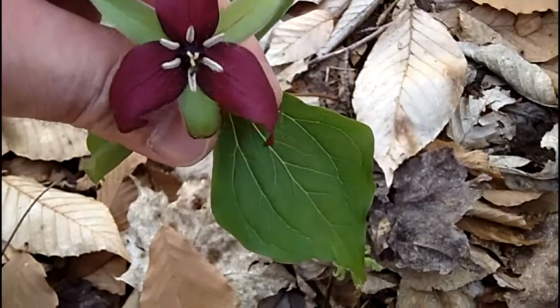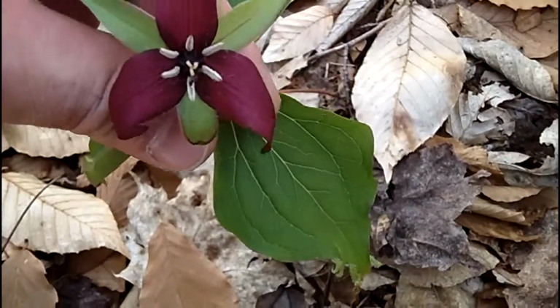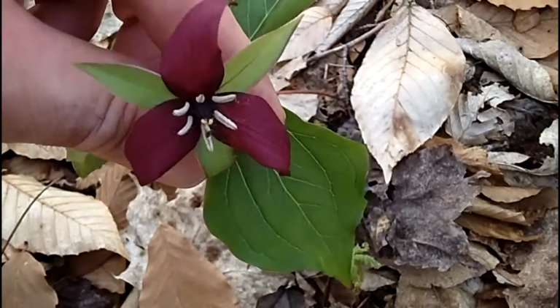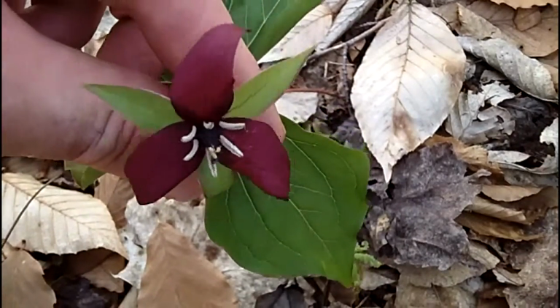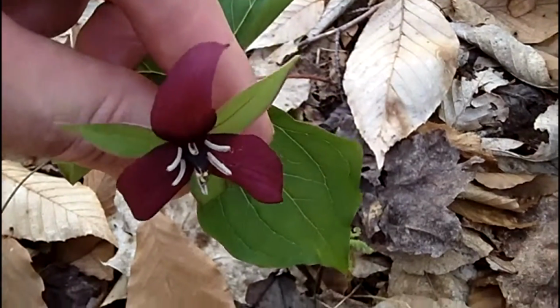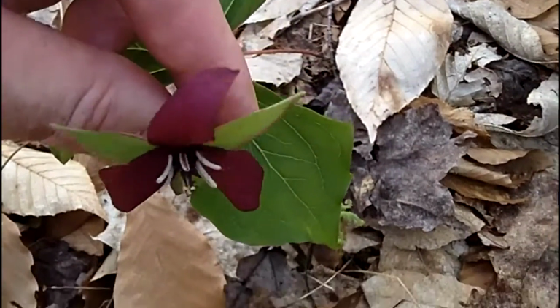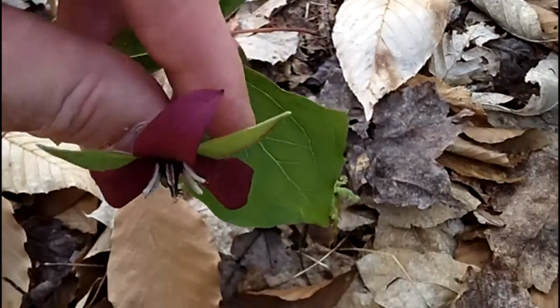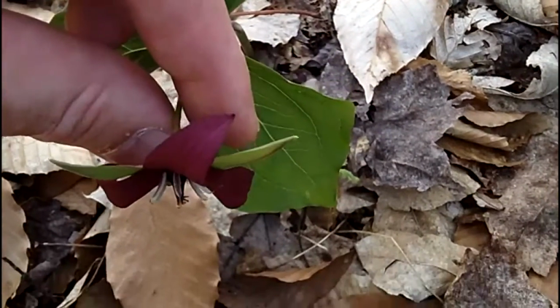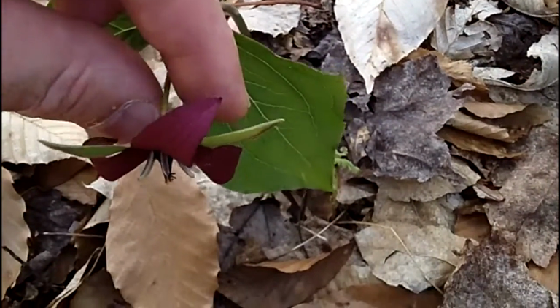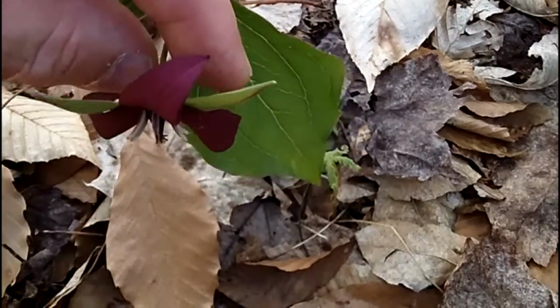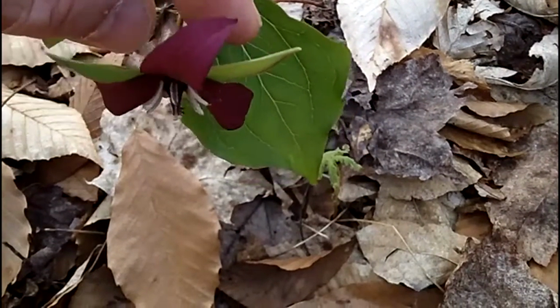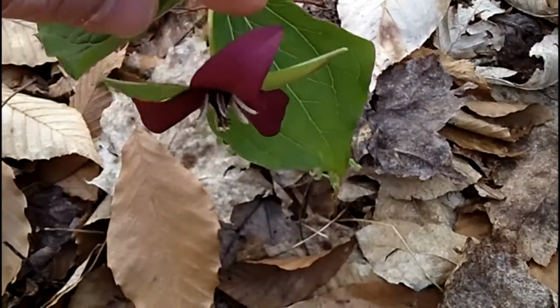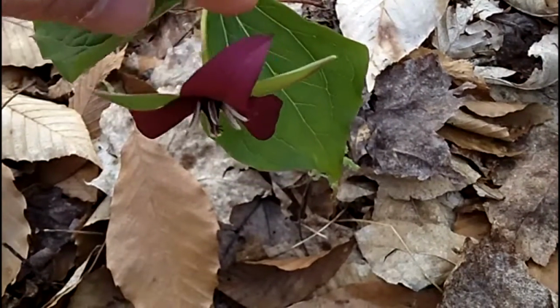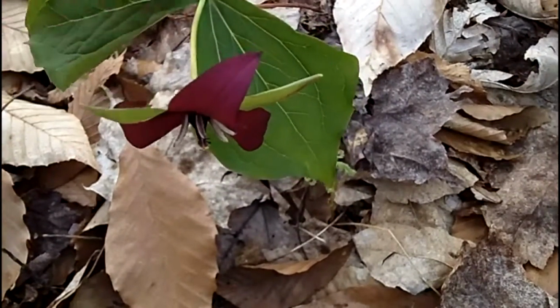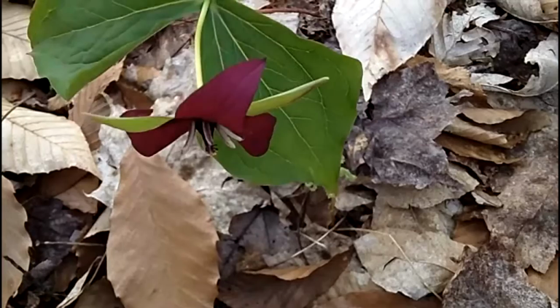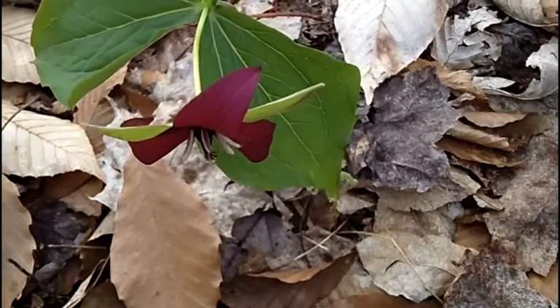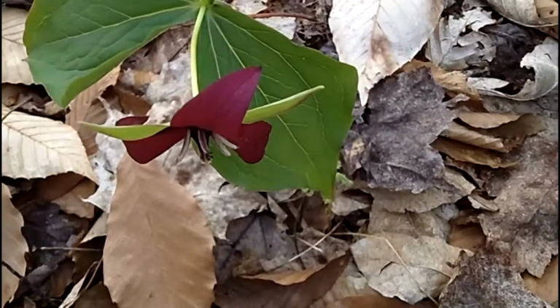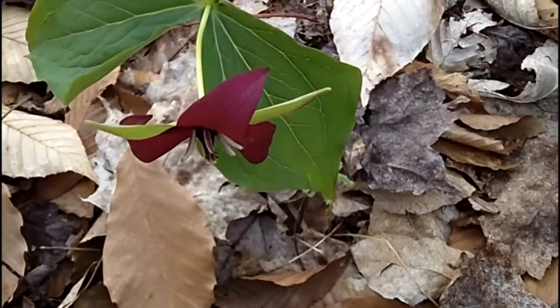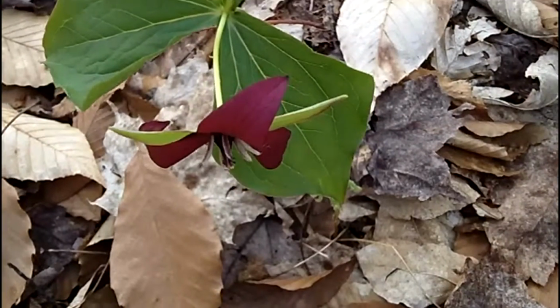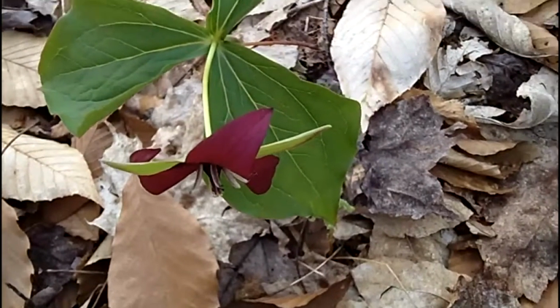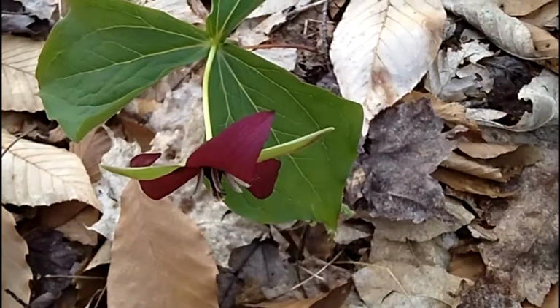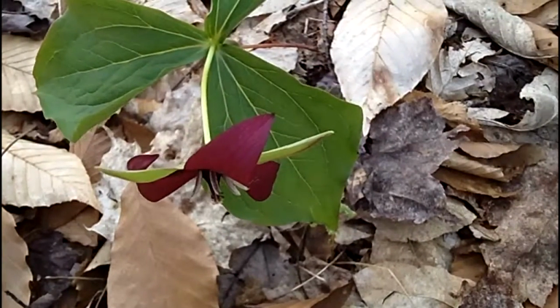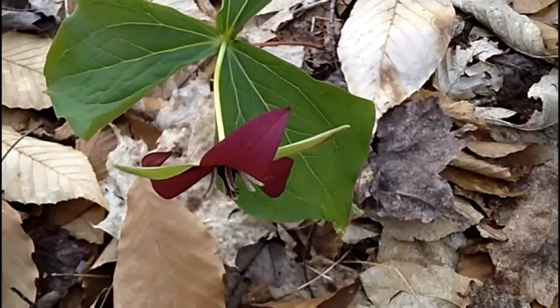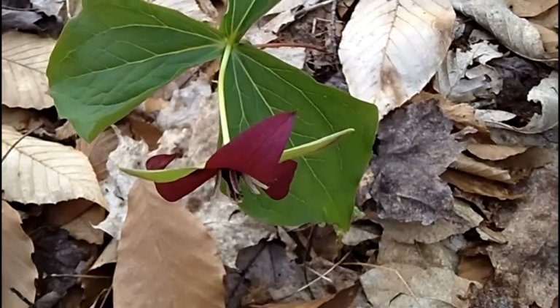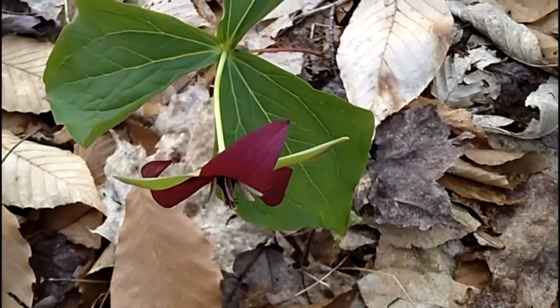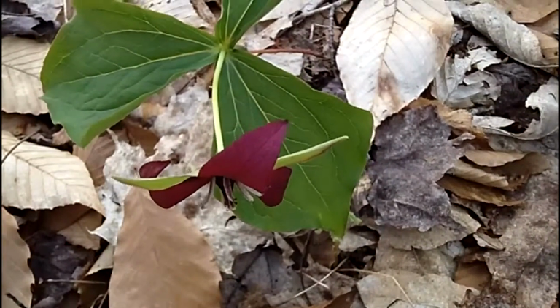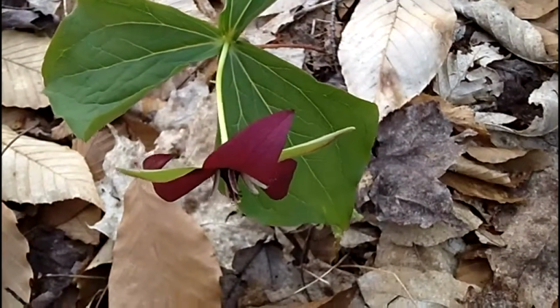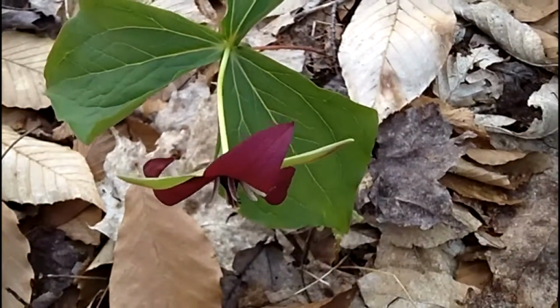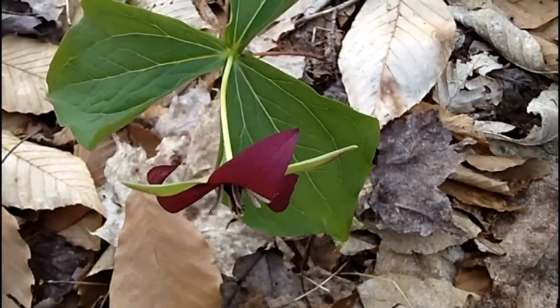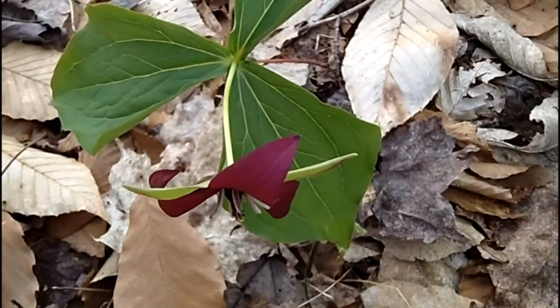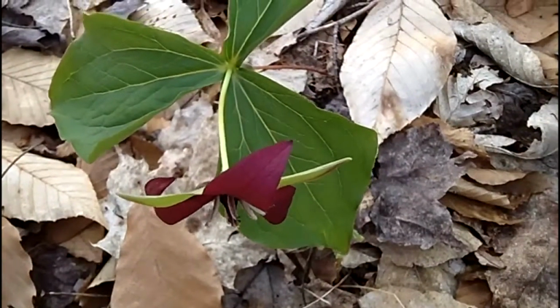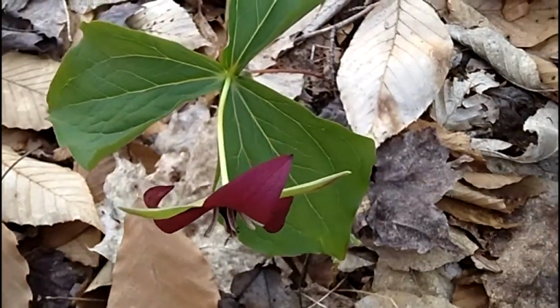It's a very pretty flower, an early spring wildflower — red Trillium. It's always nodding. You won't usually see the flower pointing up. It's always nodding, bent over.